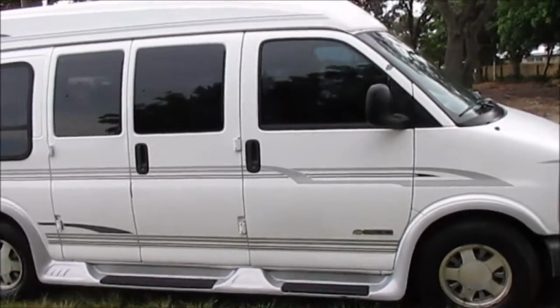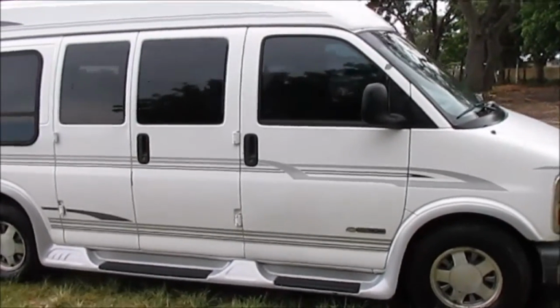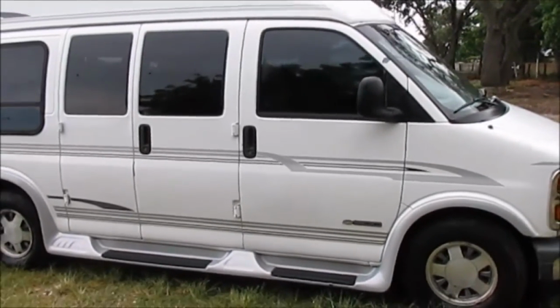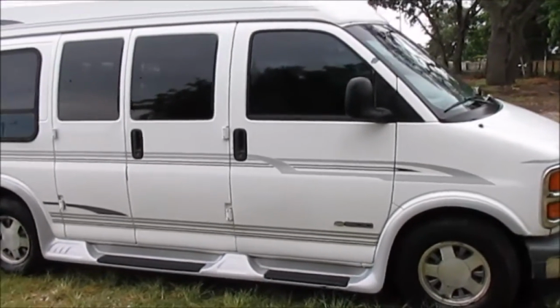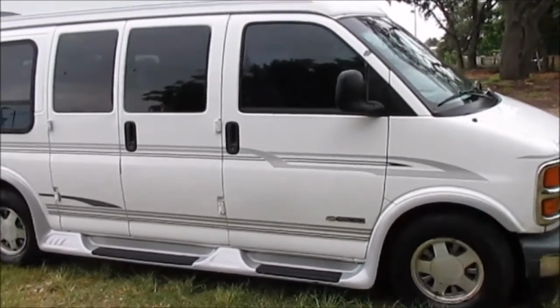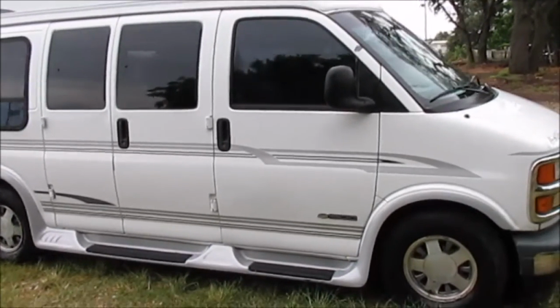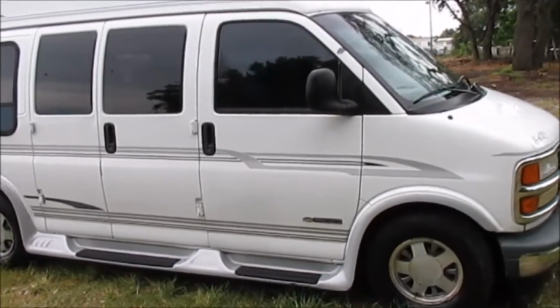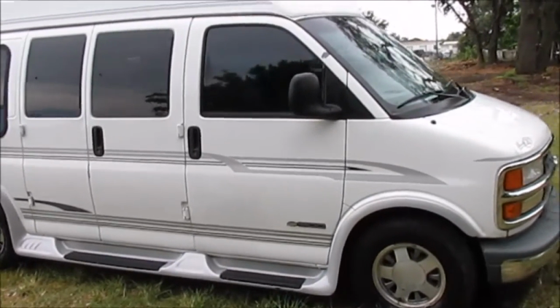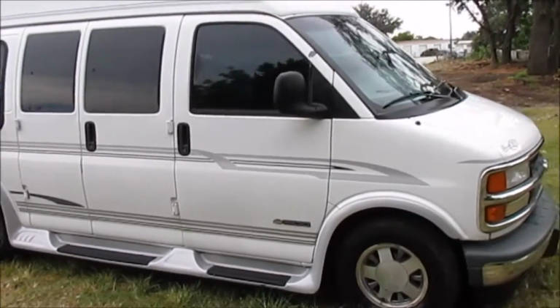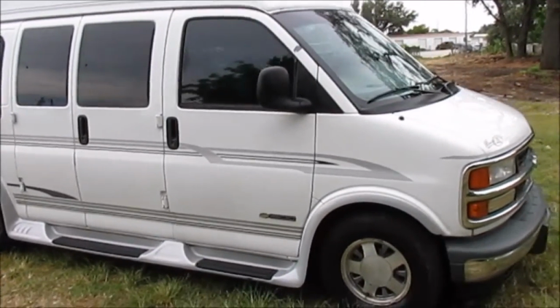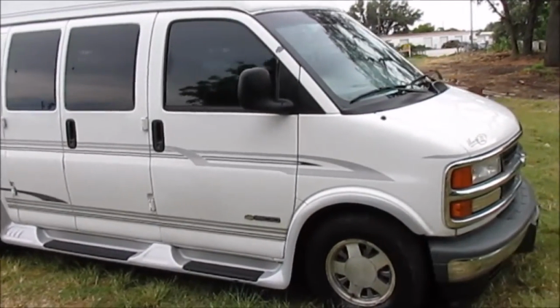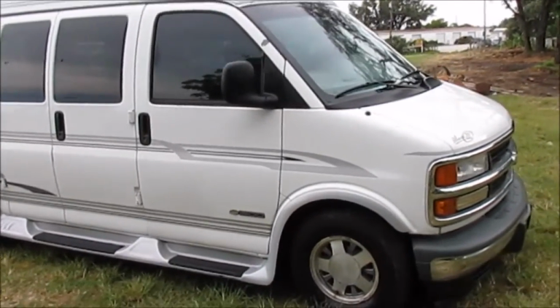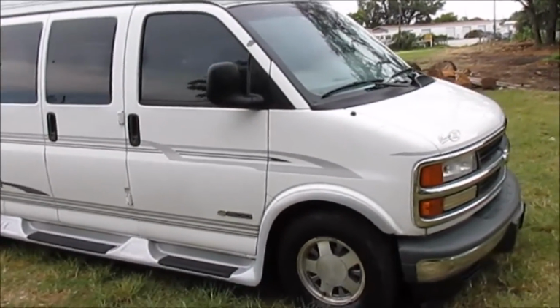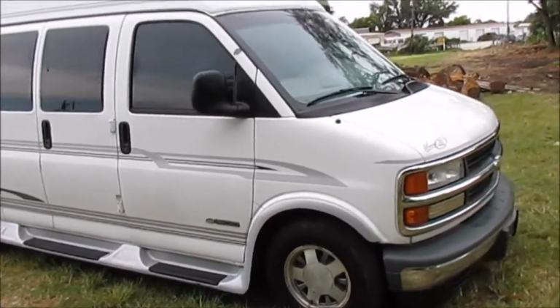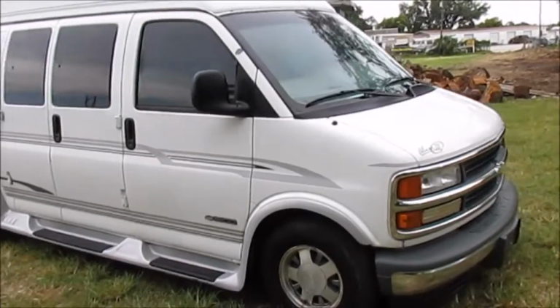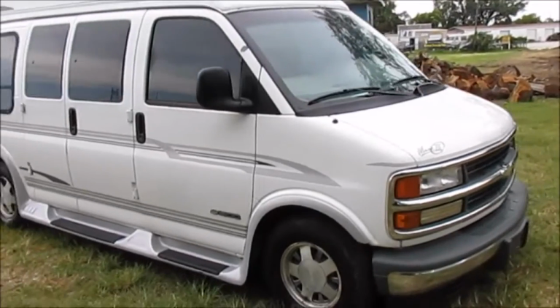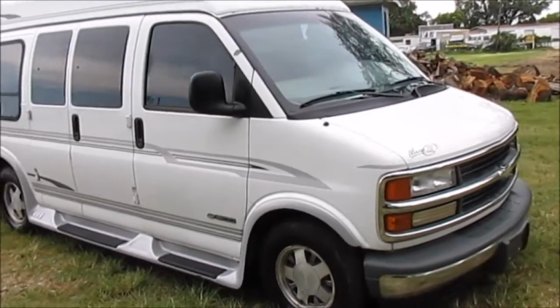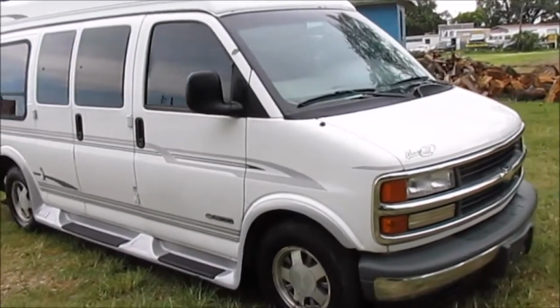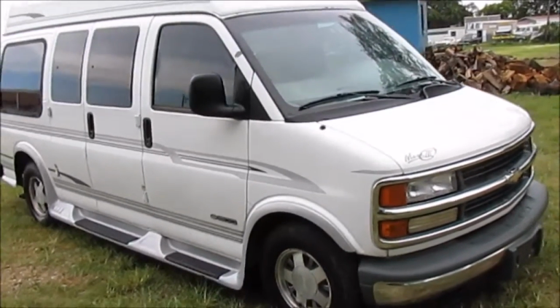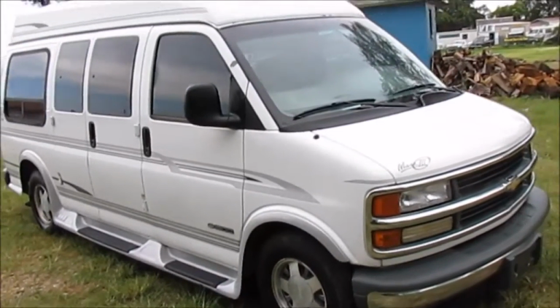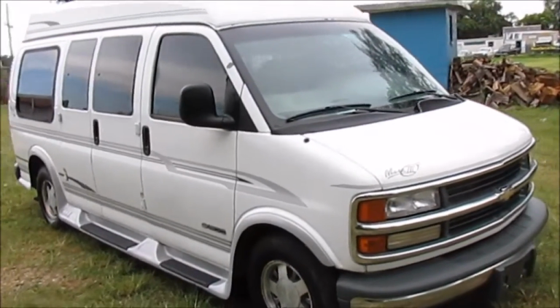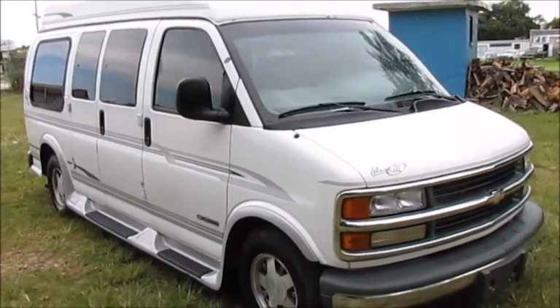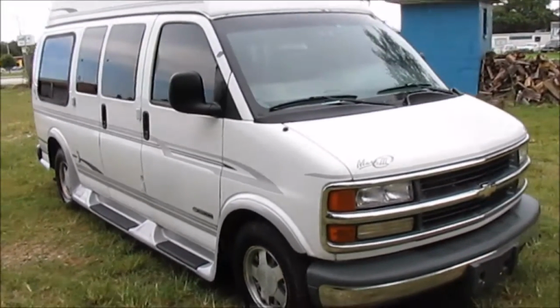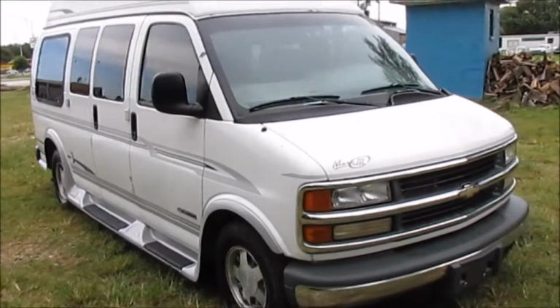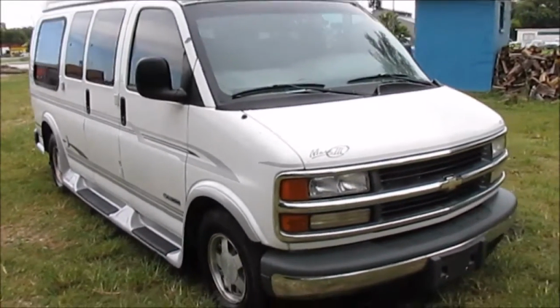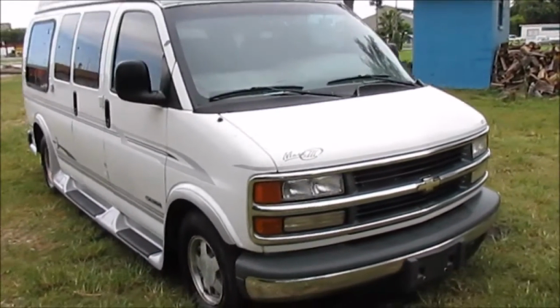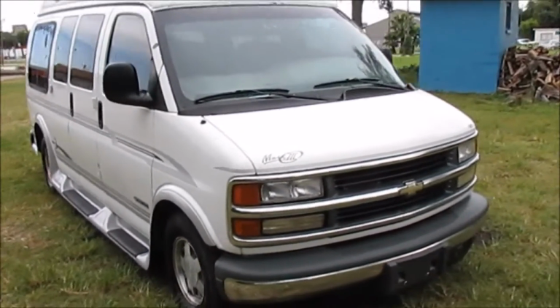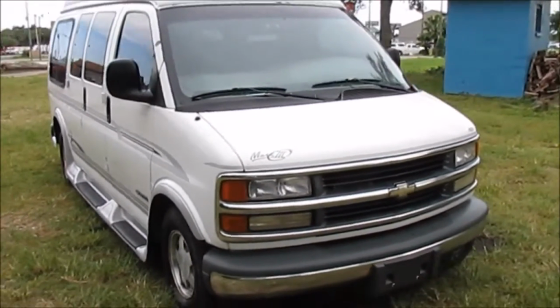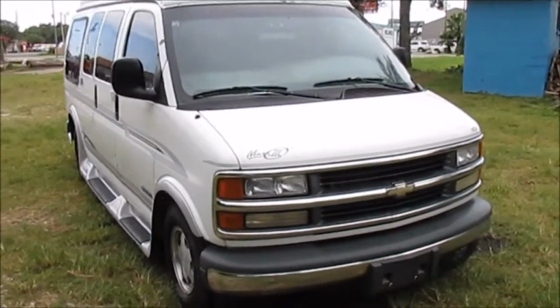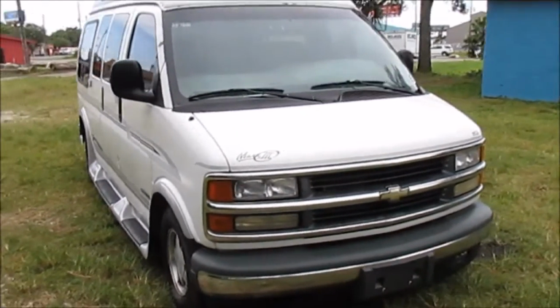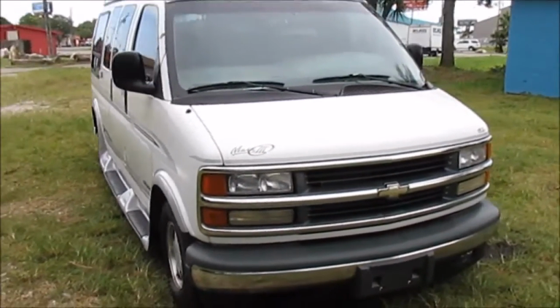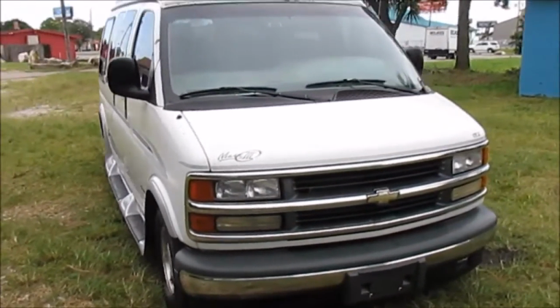If you've been hoping to find a conversion van that has been well looked after and will fit within your budget, then I believe you've just found it in this one.